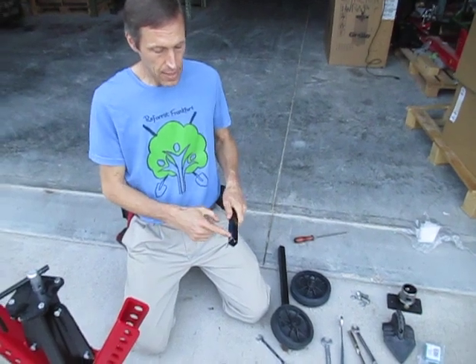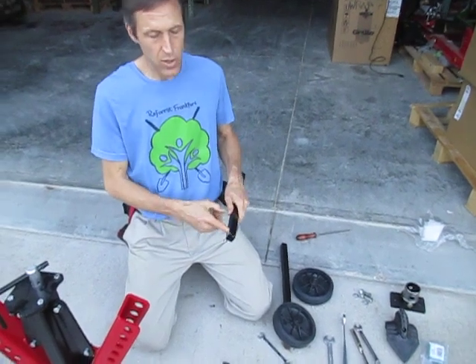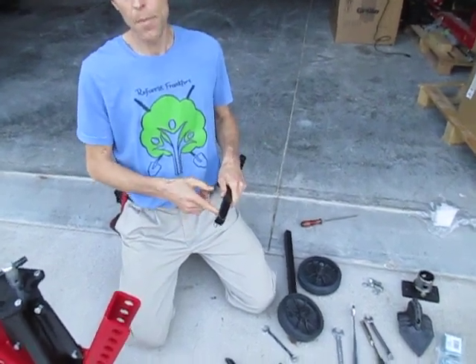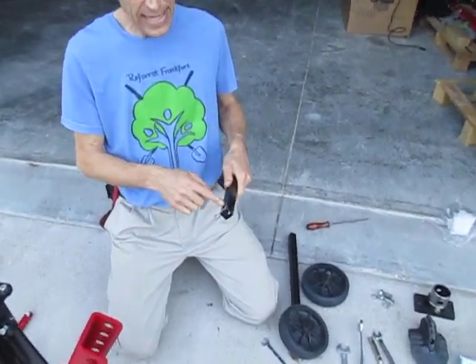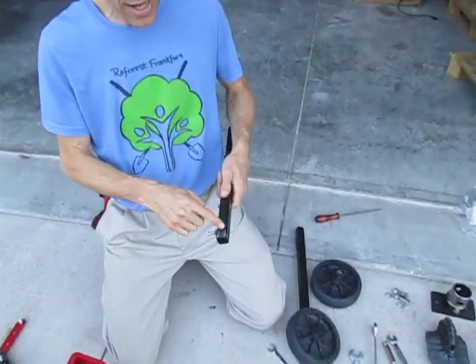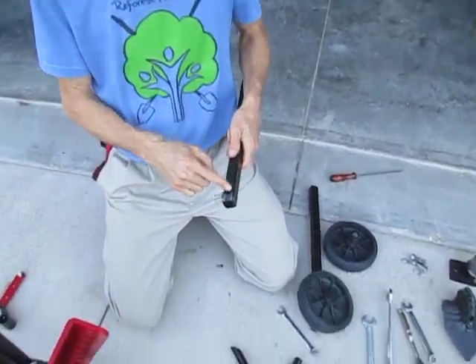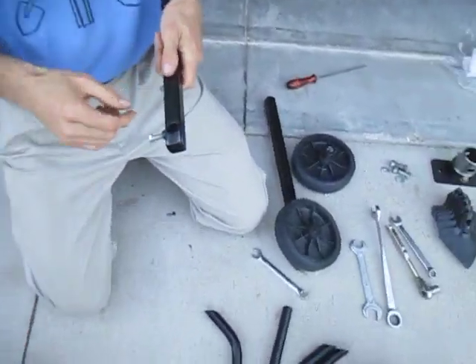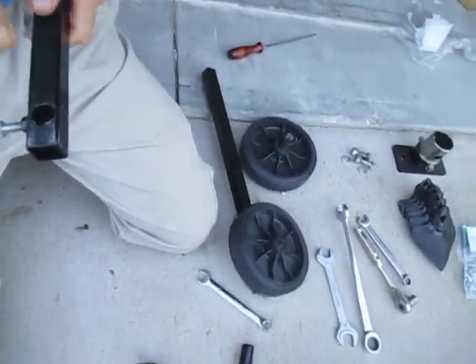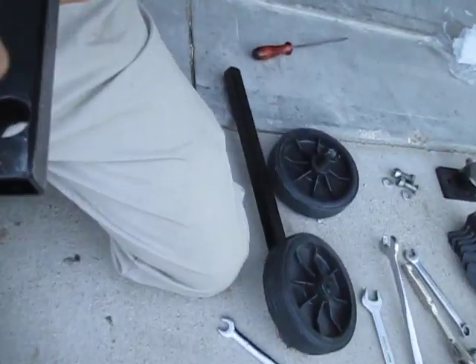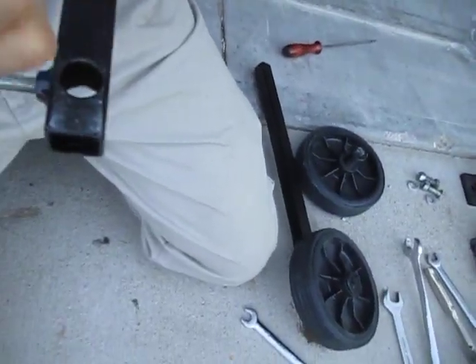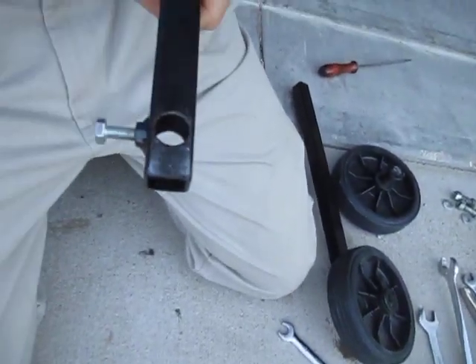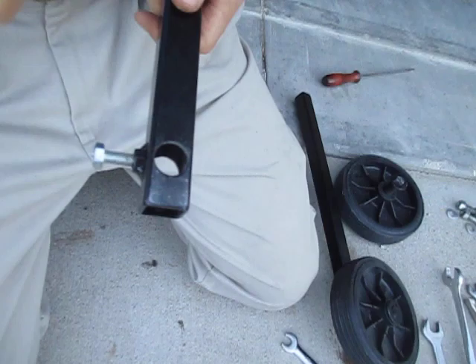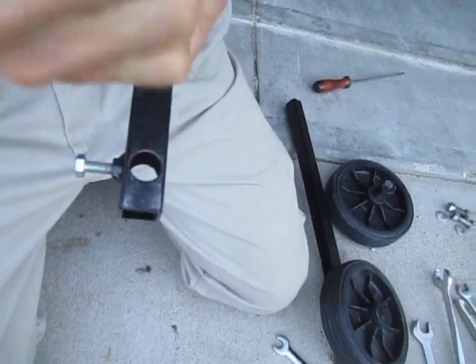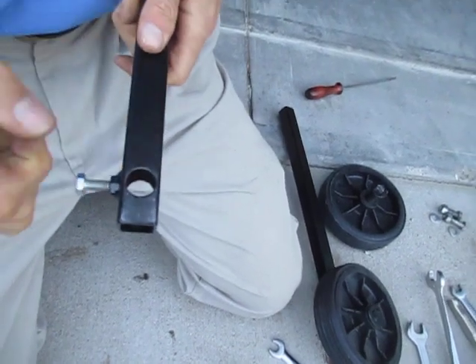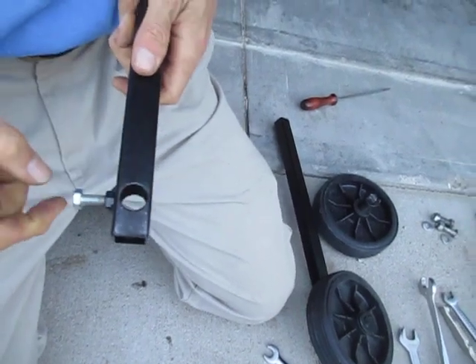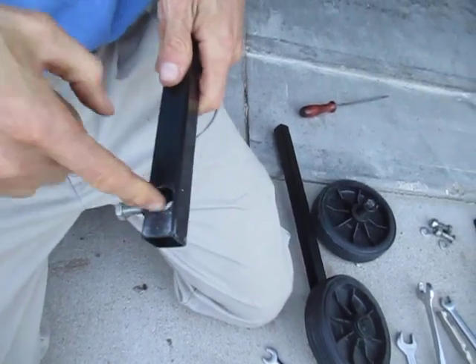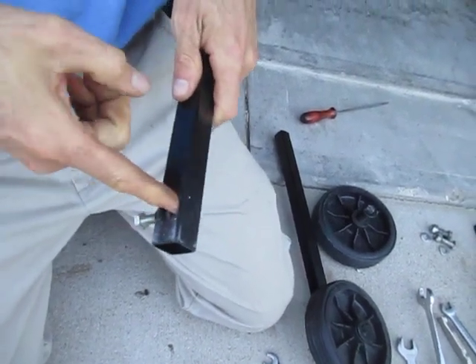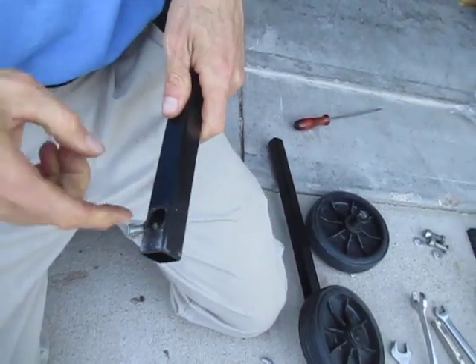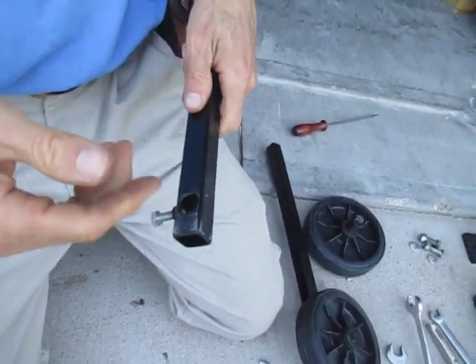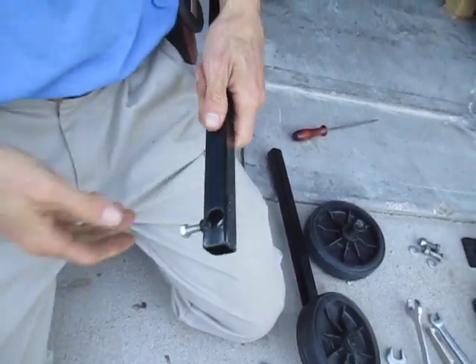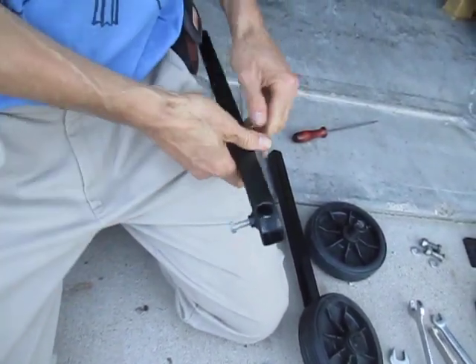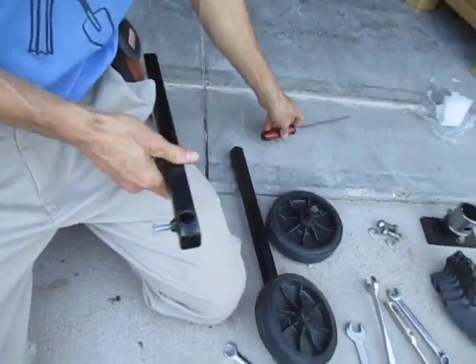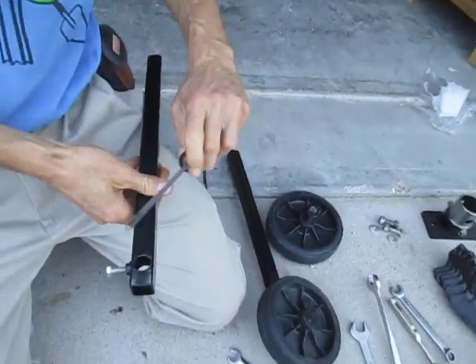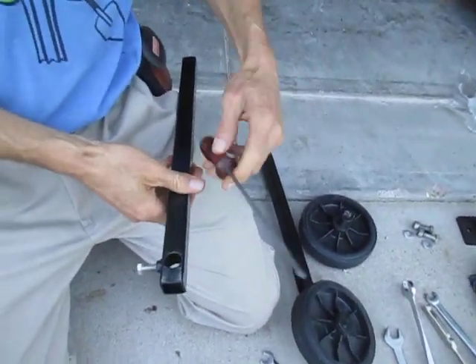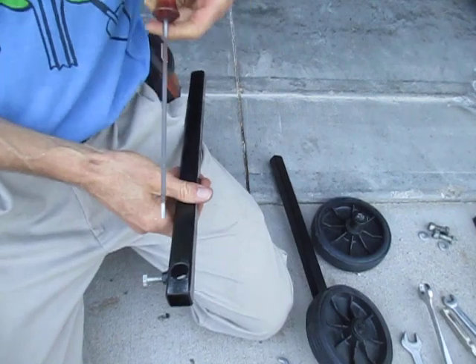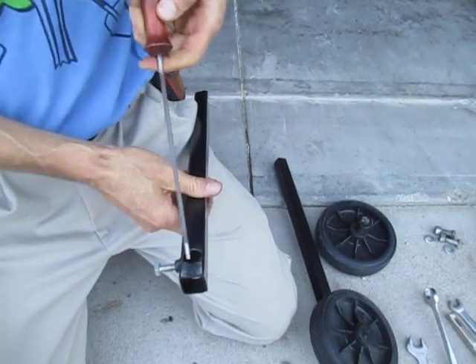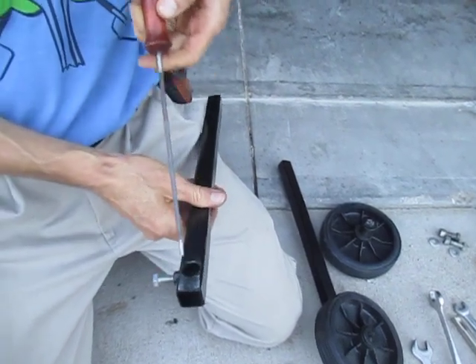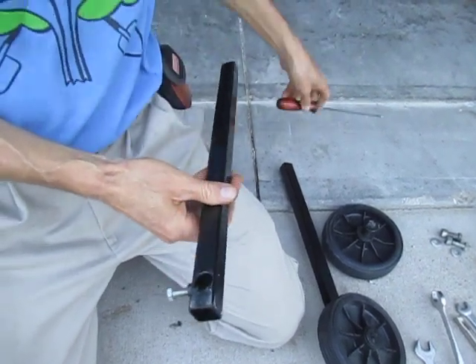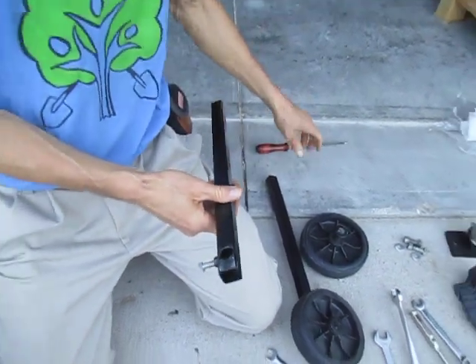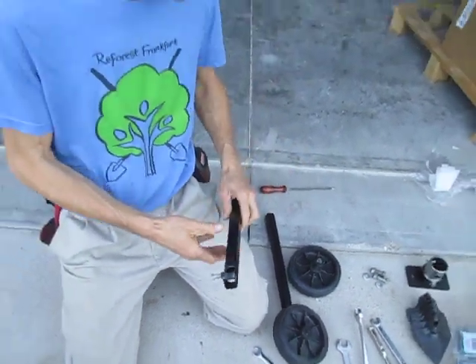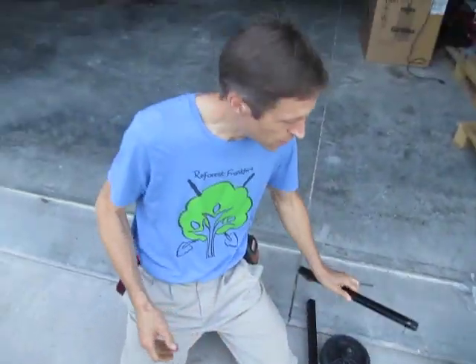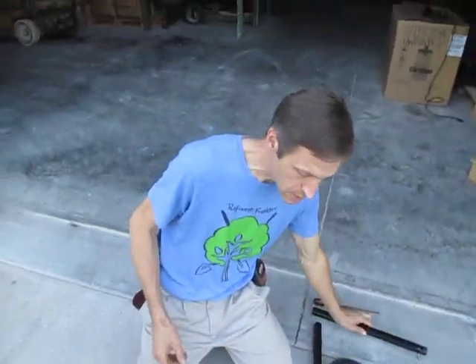Sometimes there's a lot of paint in the hole, and if you have difficulty fitting the axle post through, just take a round file and ream a little of the paint out so they go through easily.